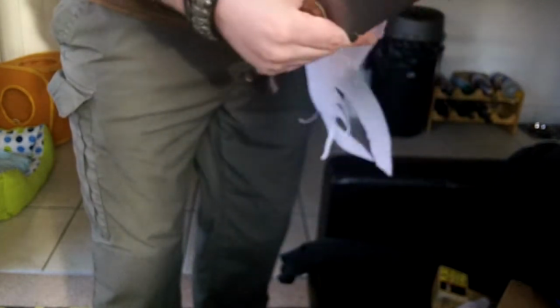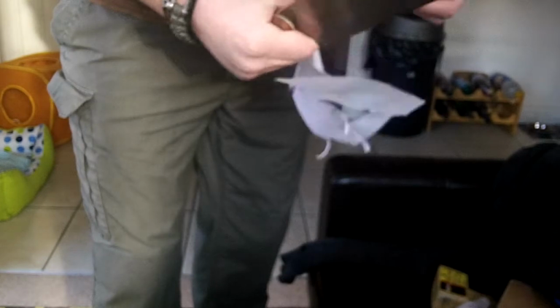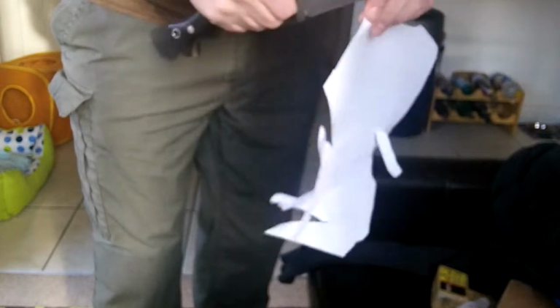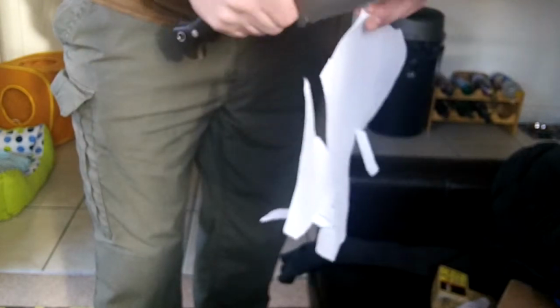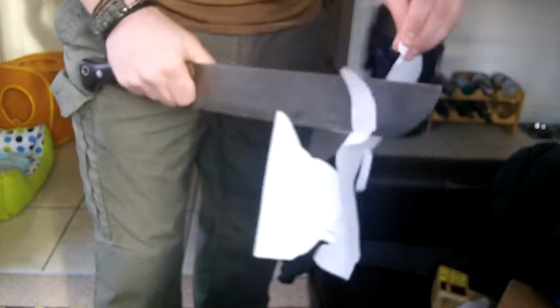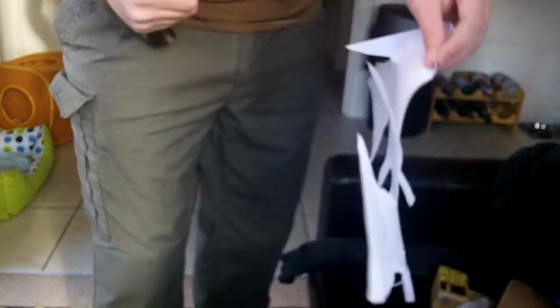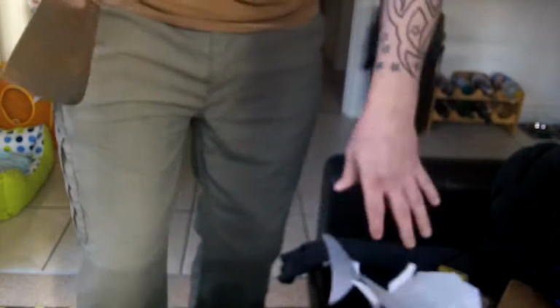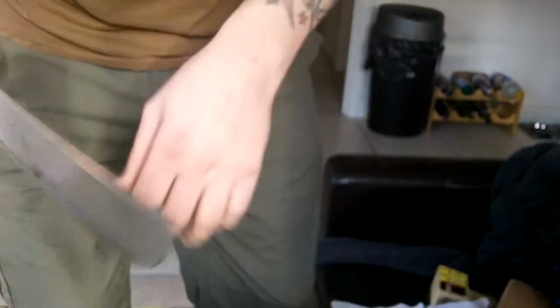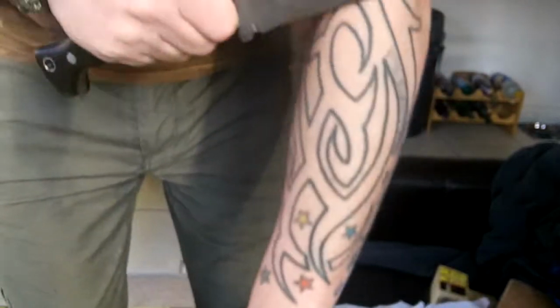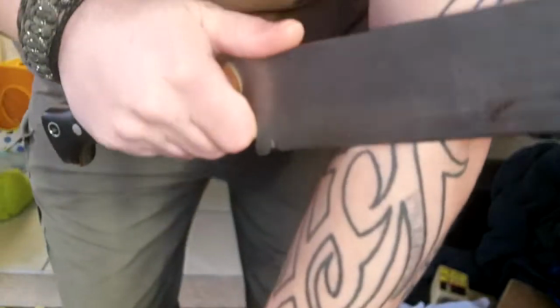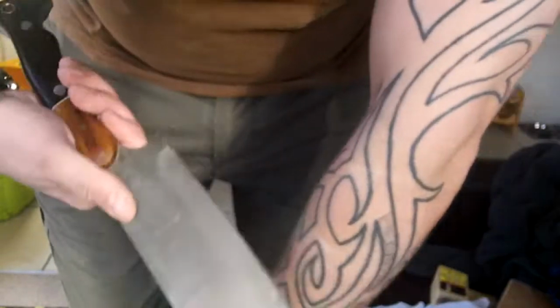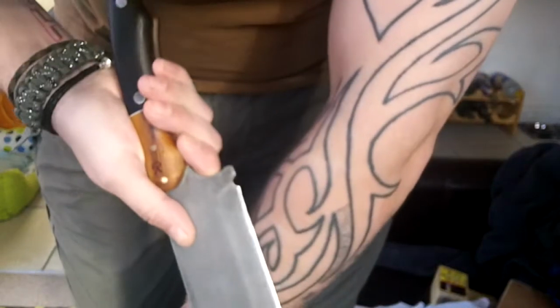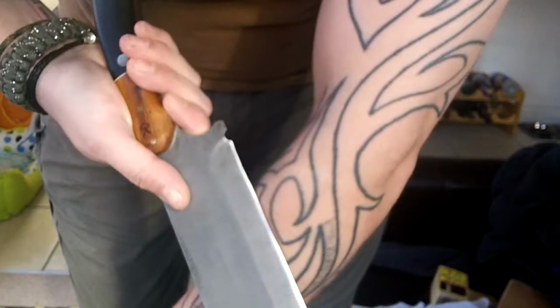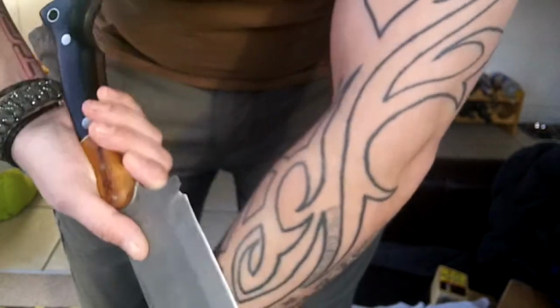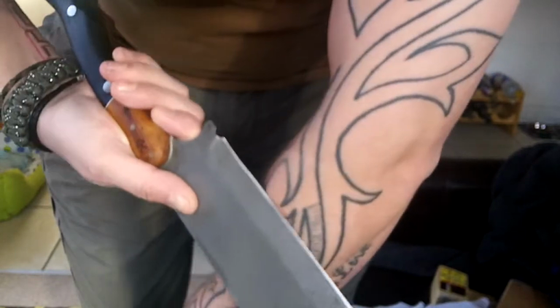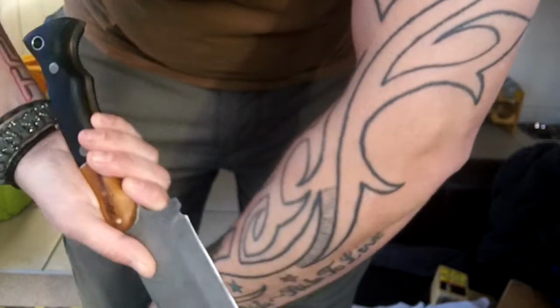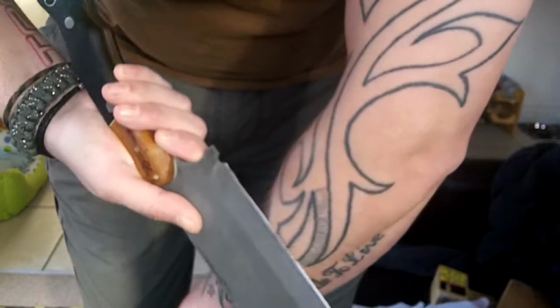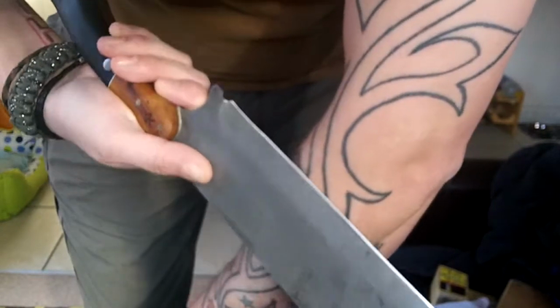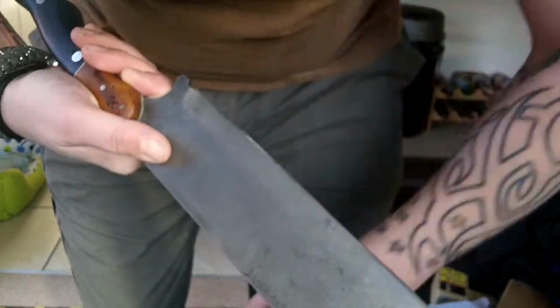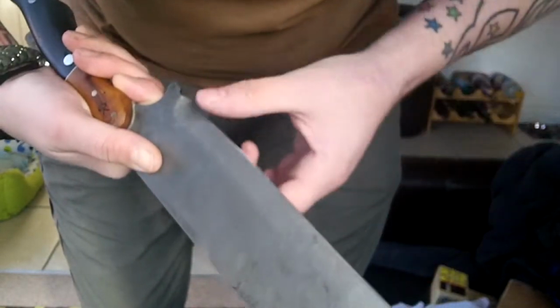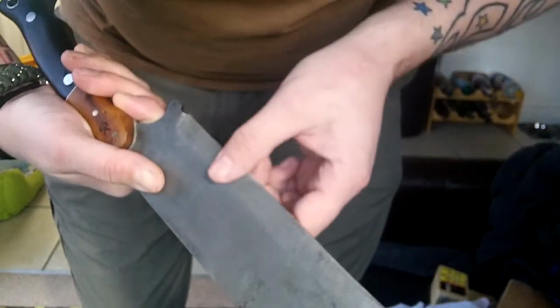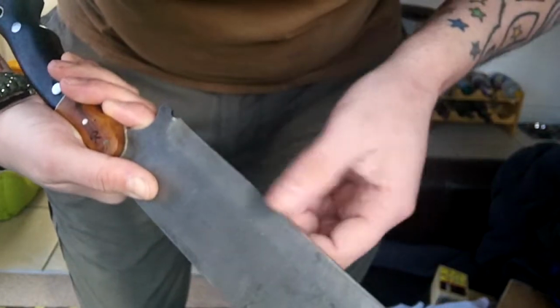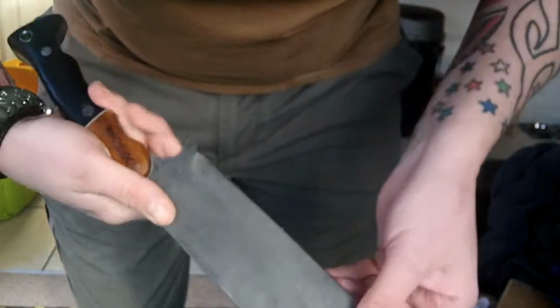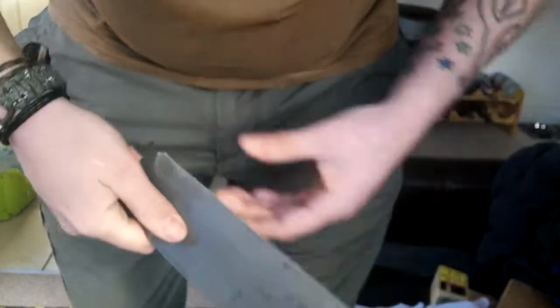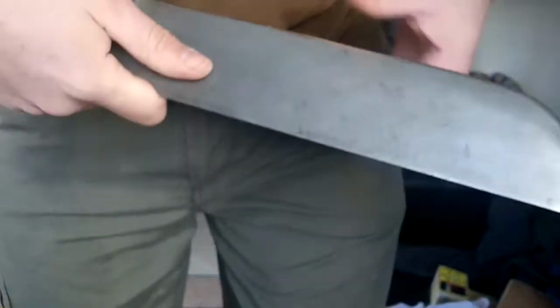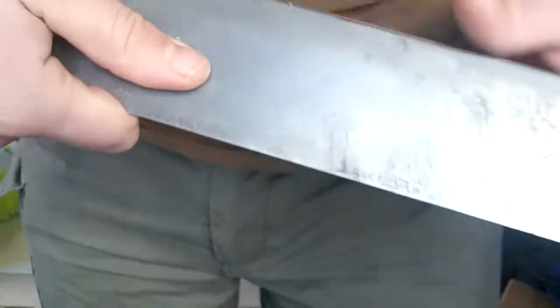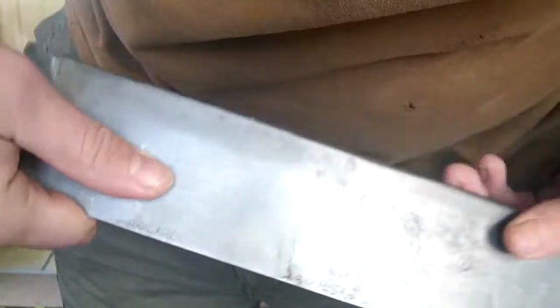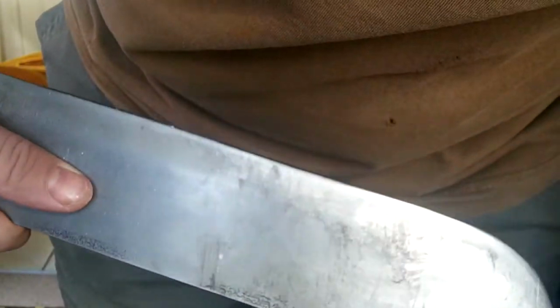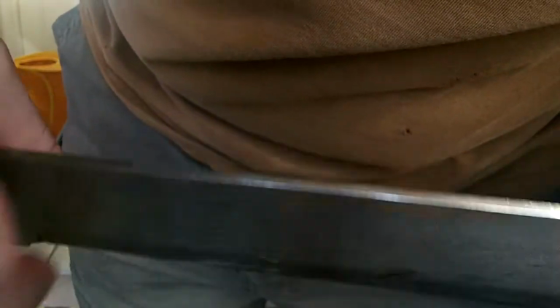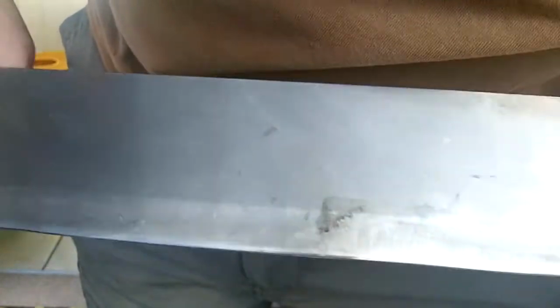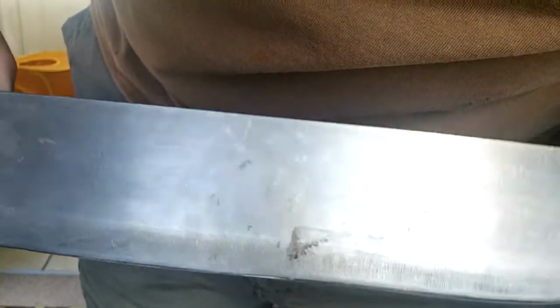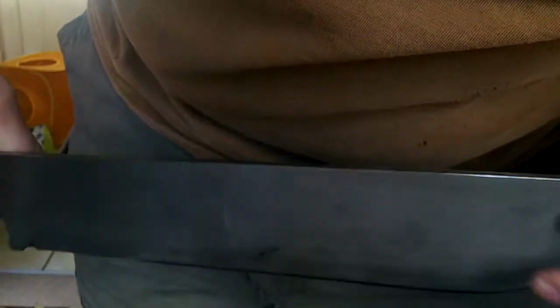Yeah, it's not mega sharp, but it is cutting. Anyway, have a good day guys.